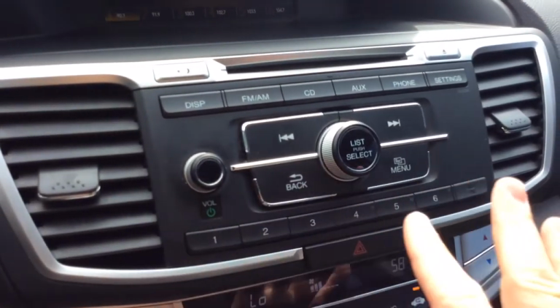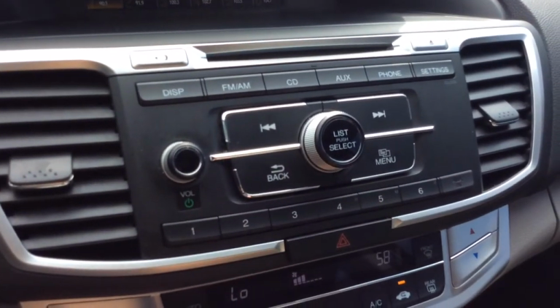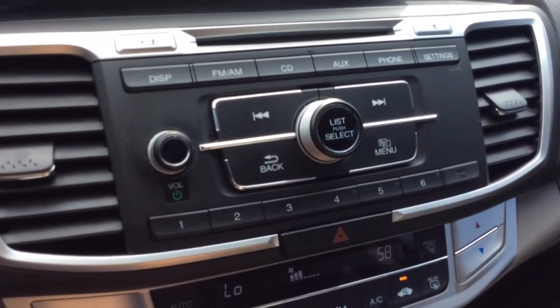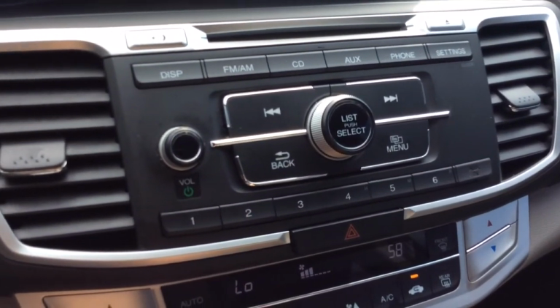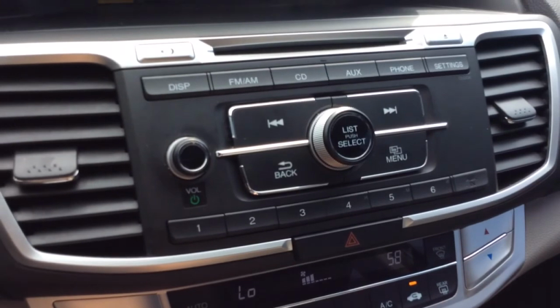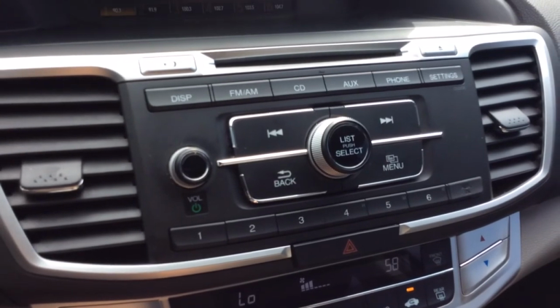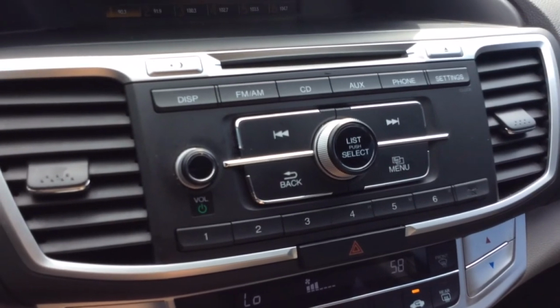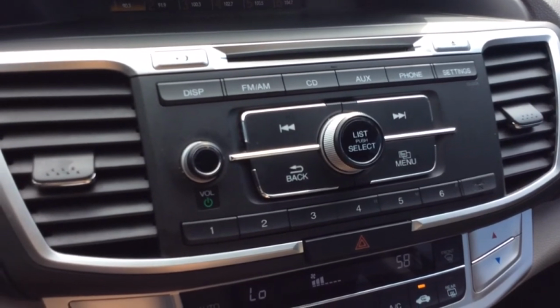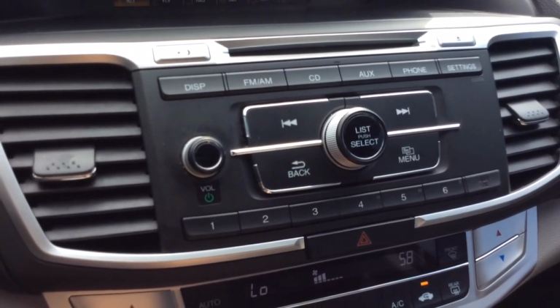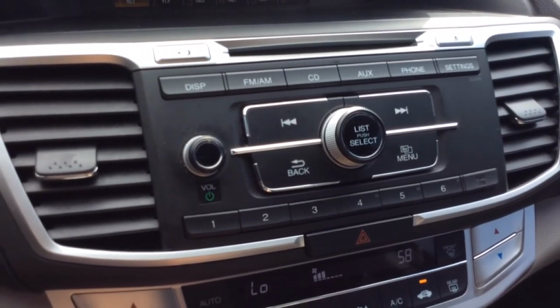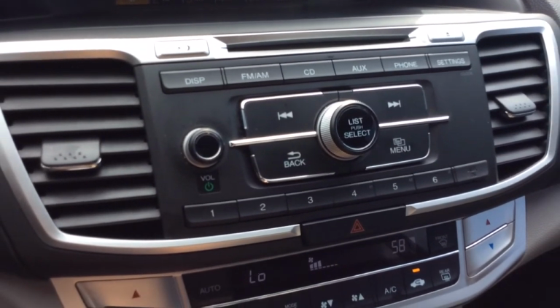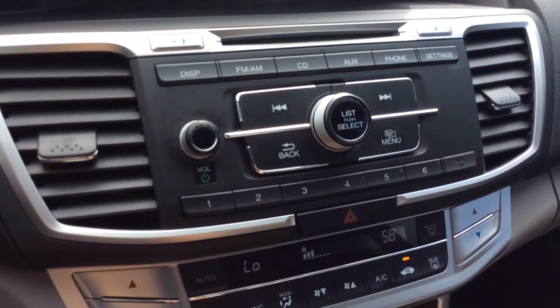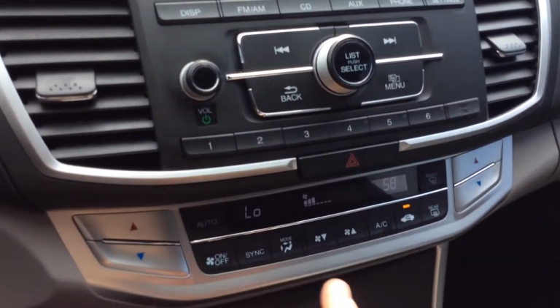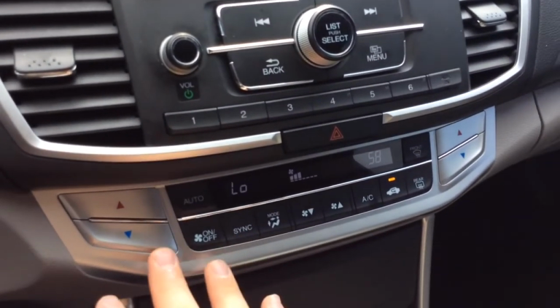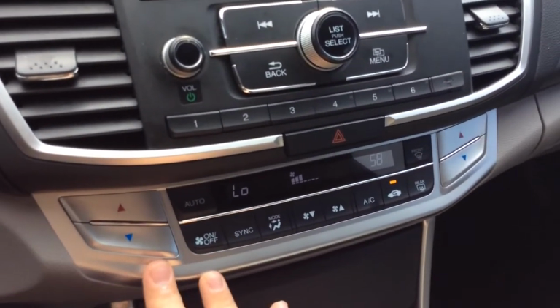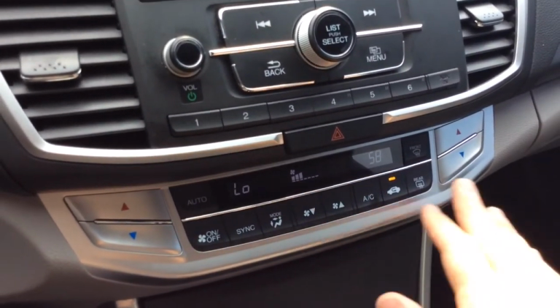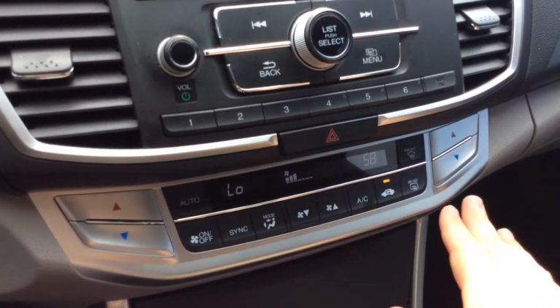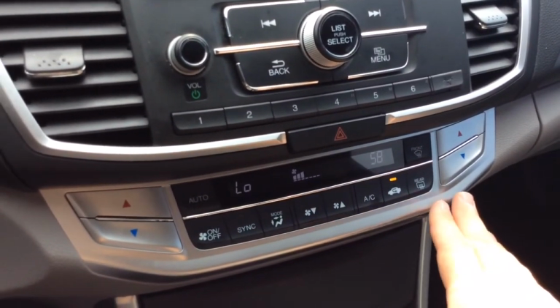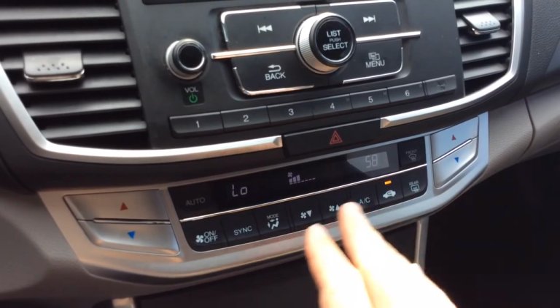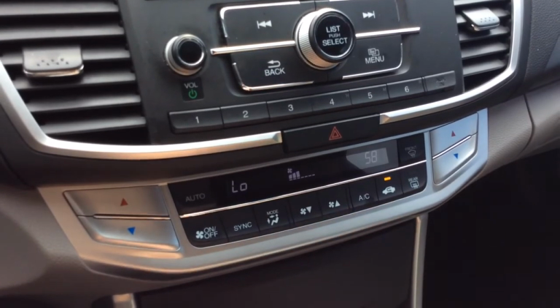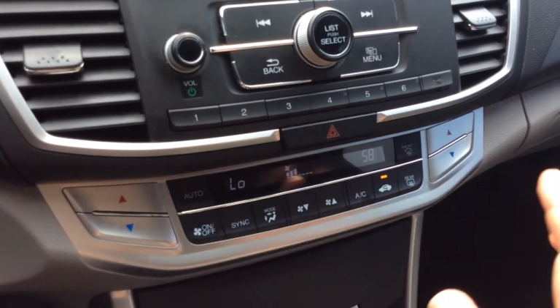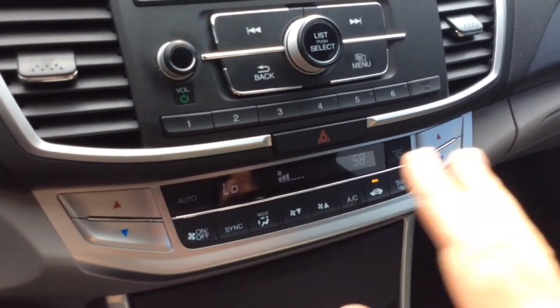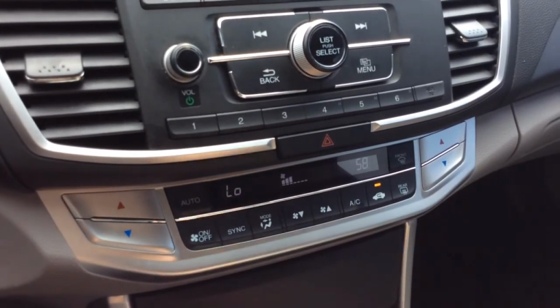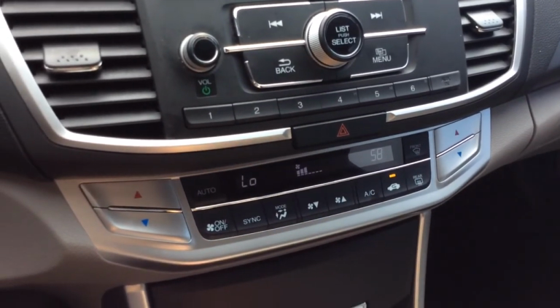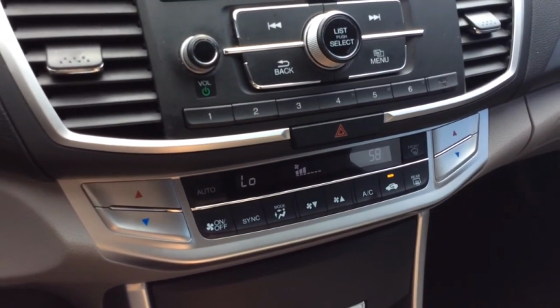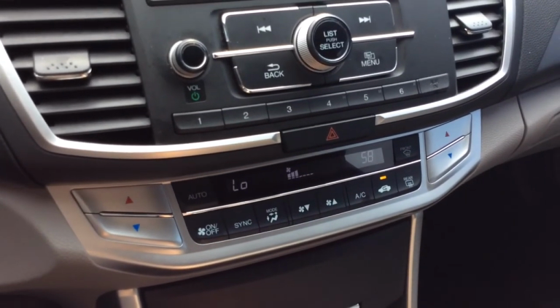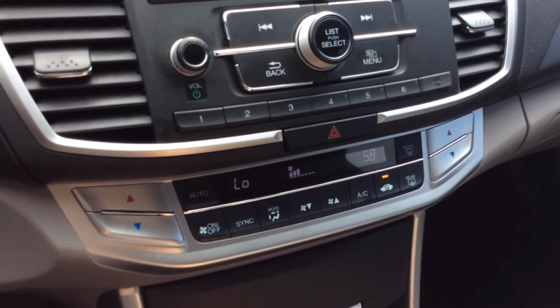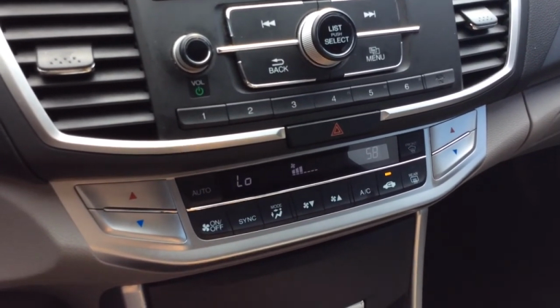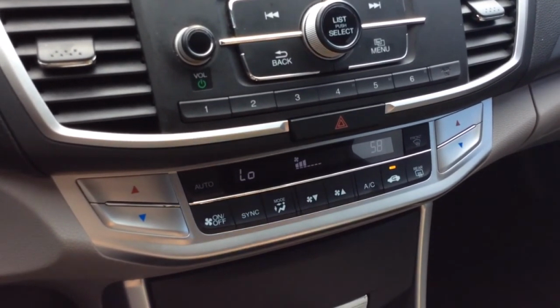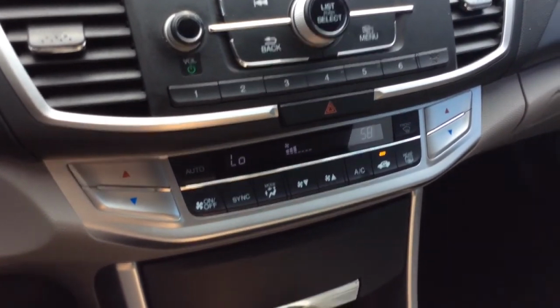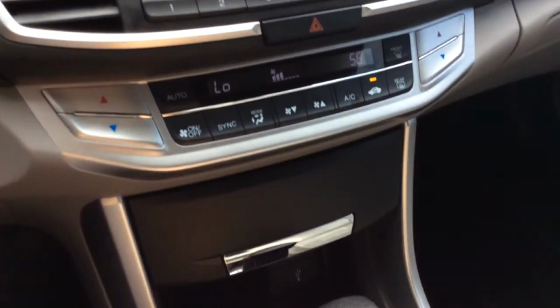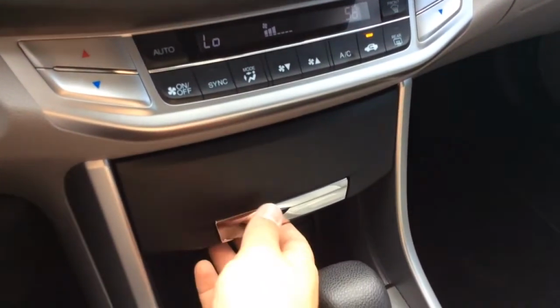You have controls for the radio — AM/FM, a CD player, and Bluetooth. You also have dual electronic climate control, so the driver and passenger can each set their temperatures to their own individual settings.